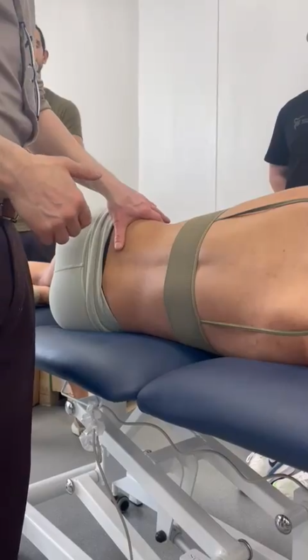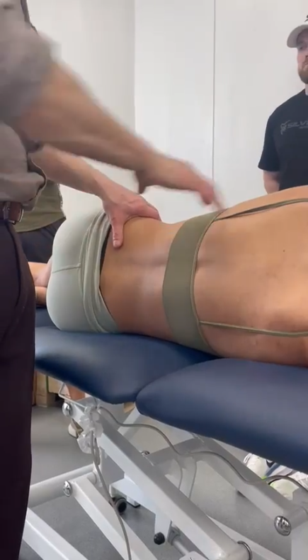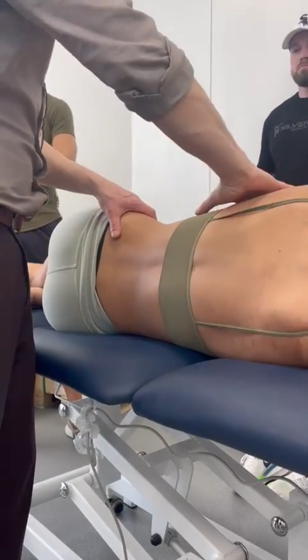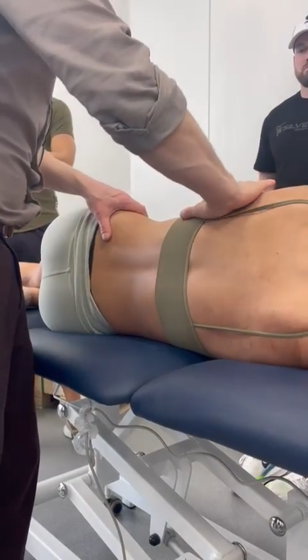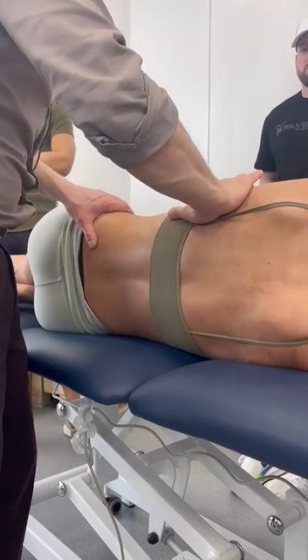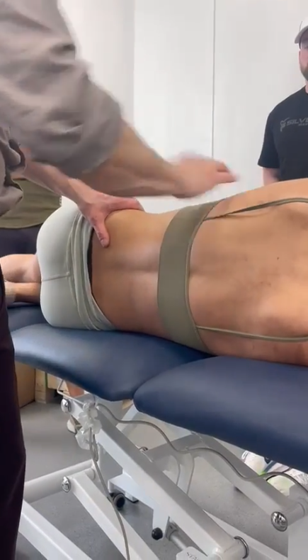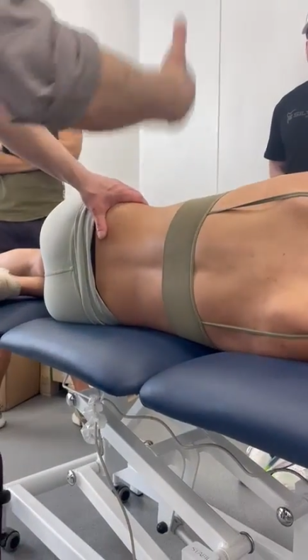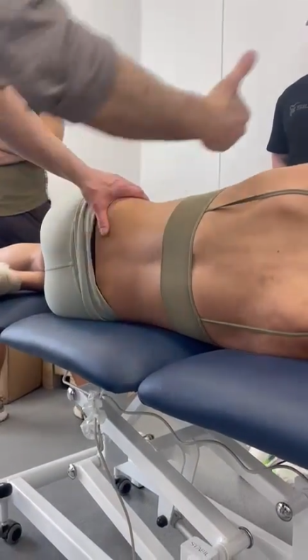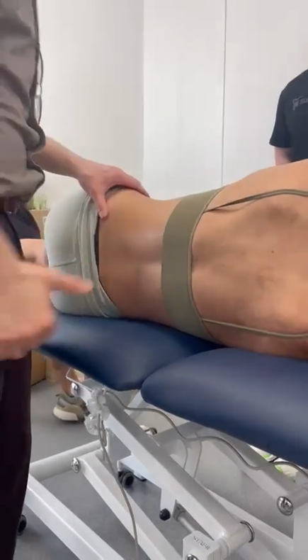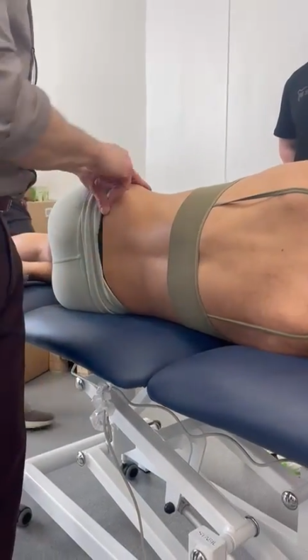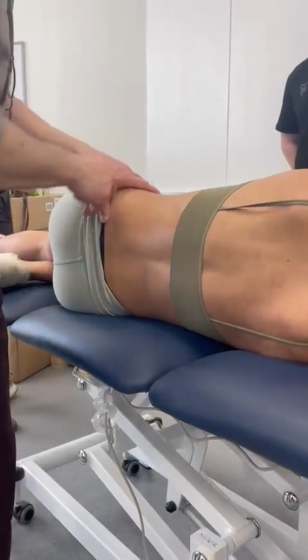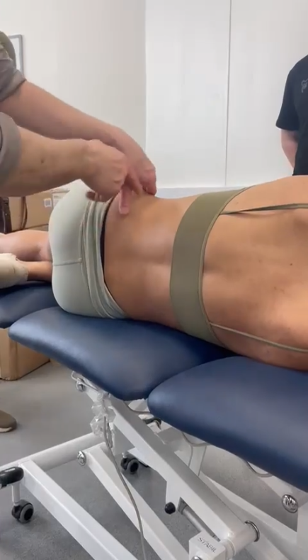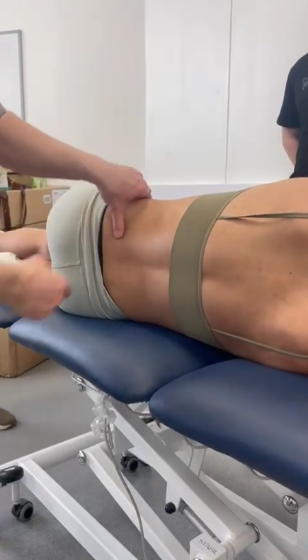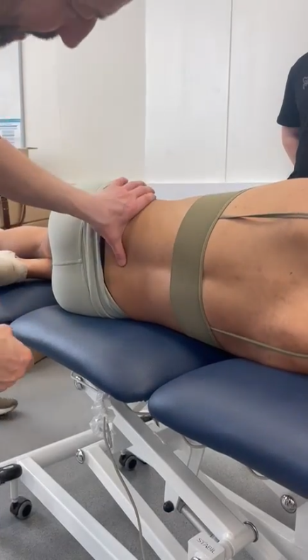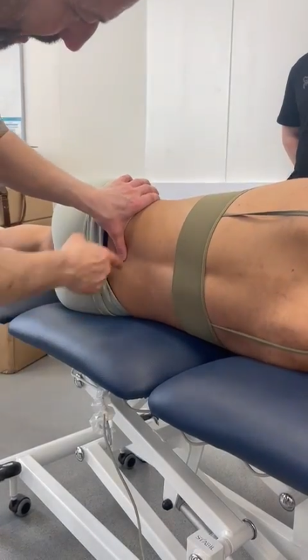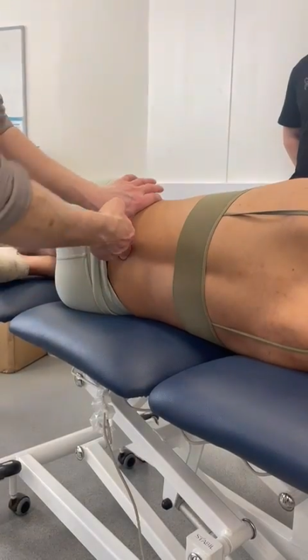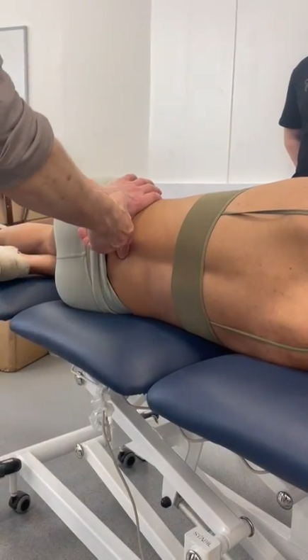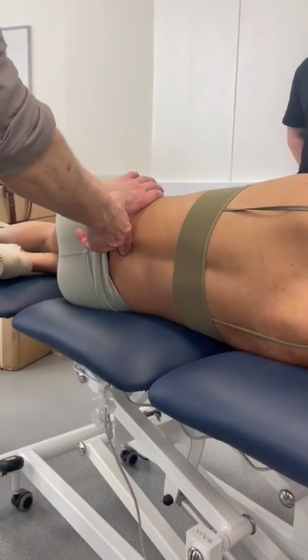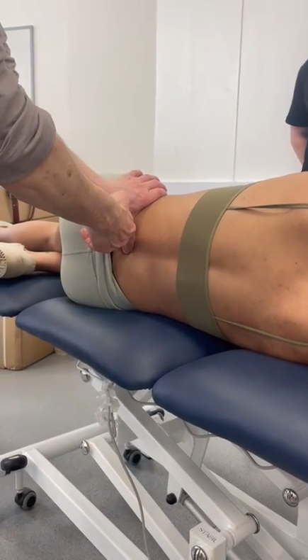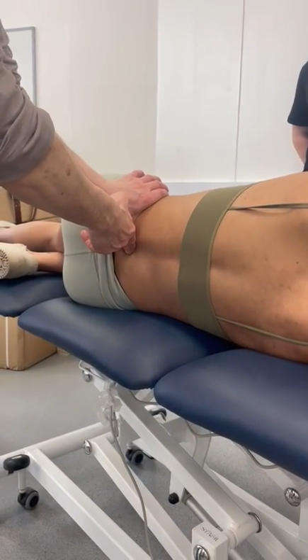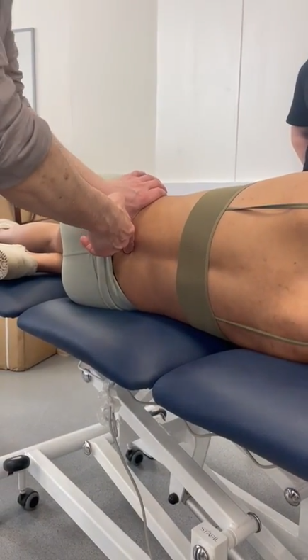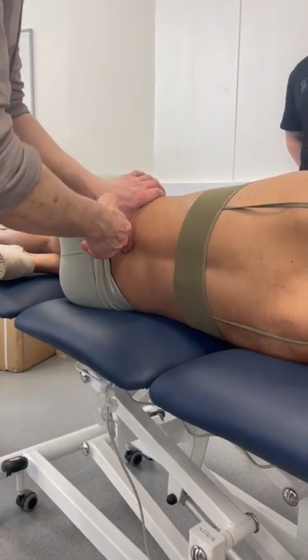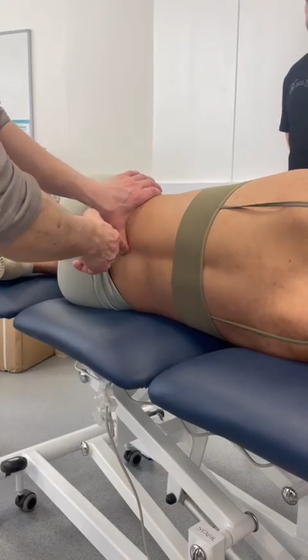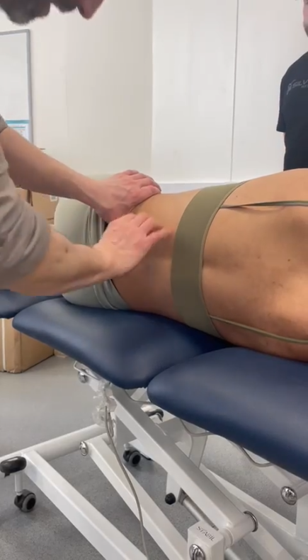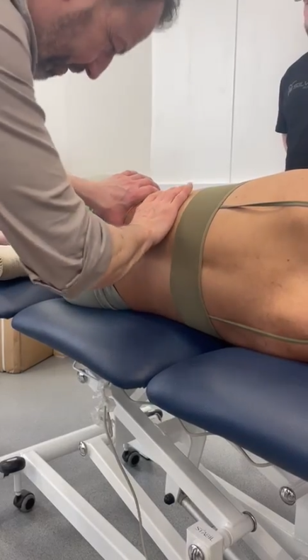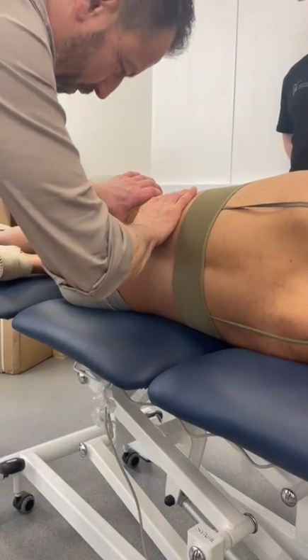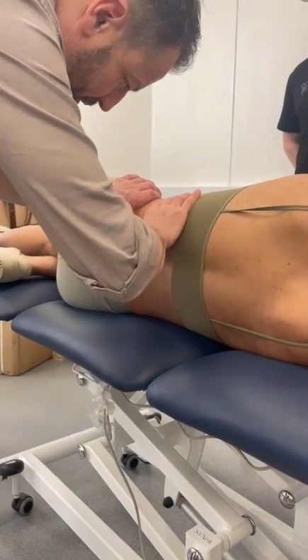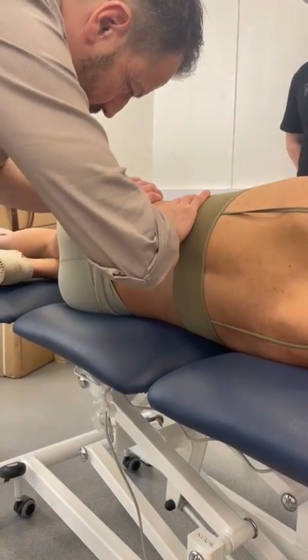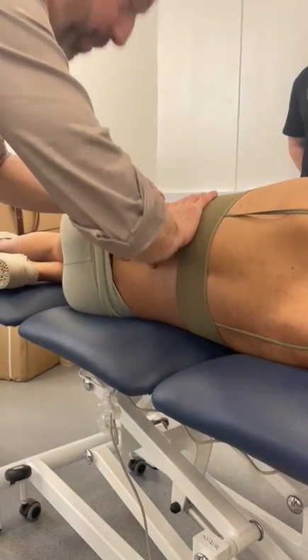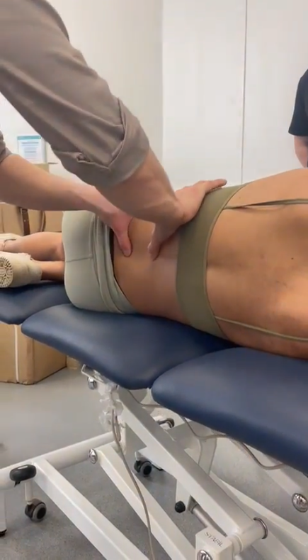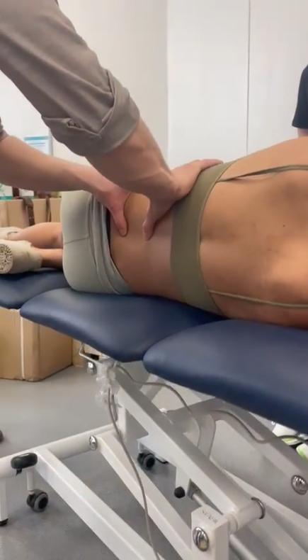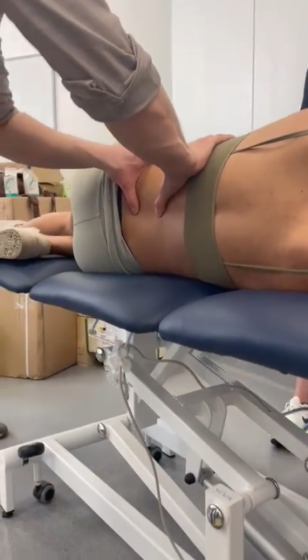Iliac crest here, so if we bring it right away into this 90-degree side-lying position. Iliac crest — I've dropped my thumb down to around about L4-5. From here, I'm going to find L4-5, 3-4, 2-3, just so I can orientate to the anatomy.